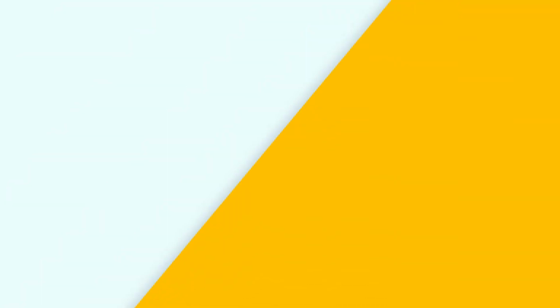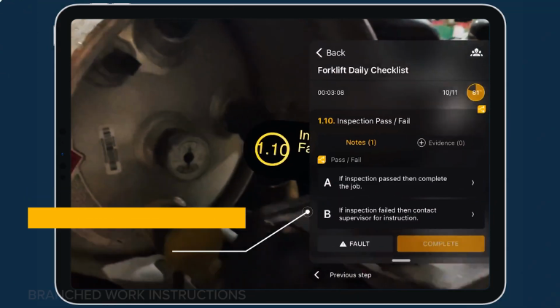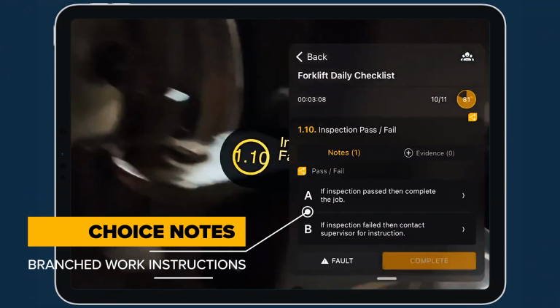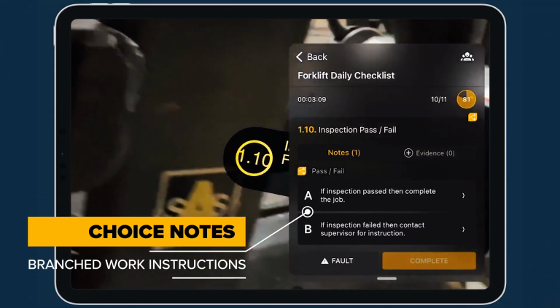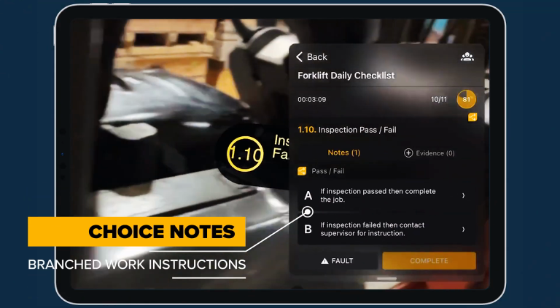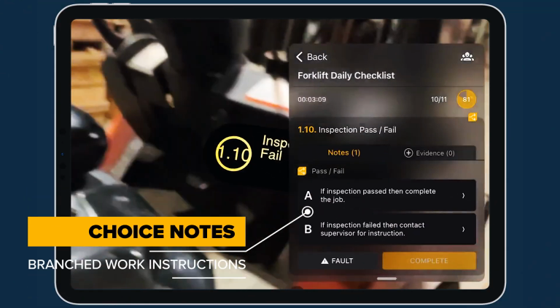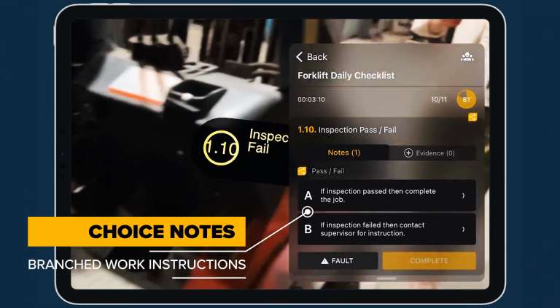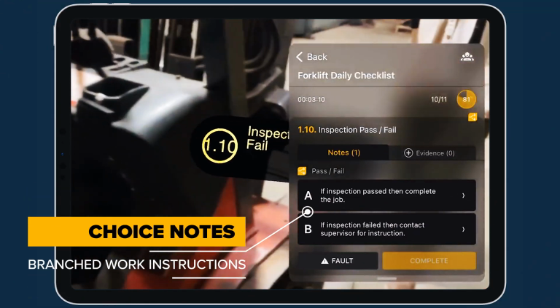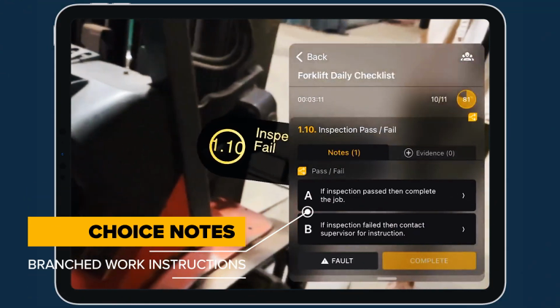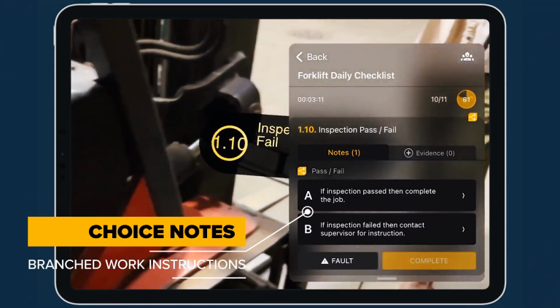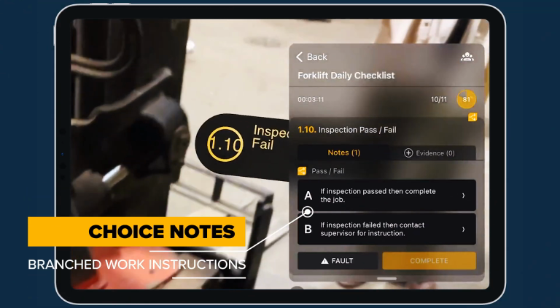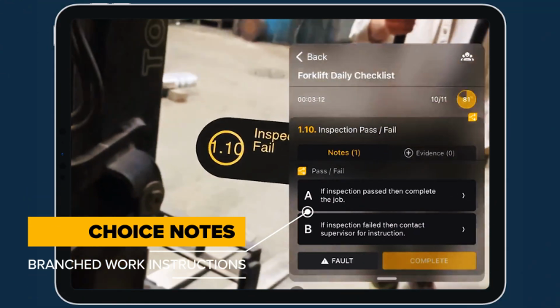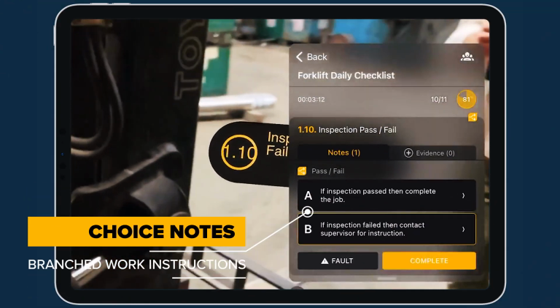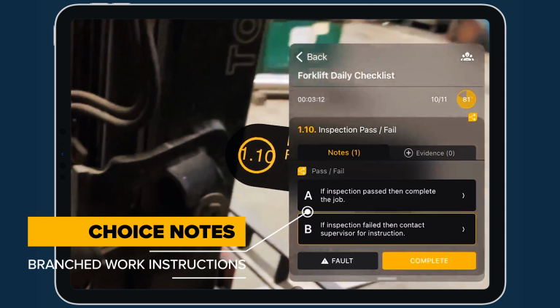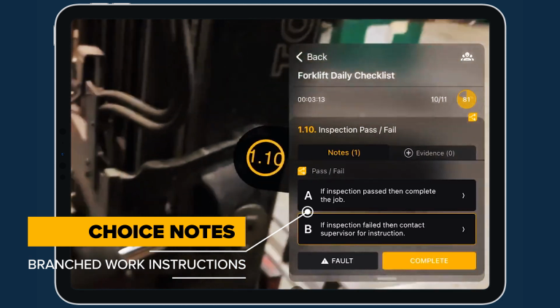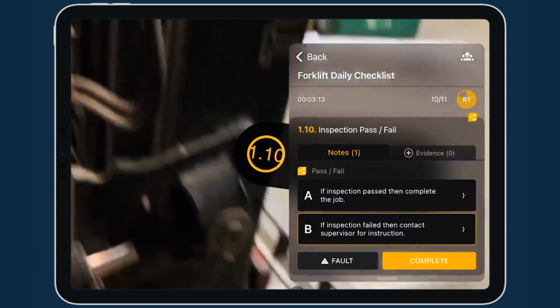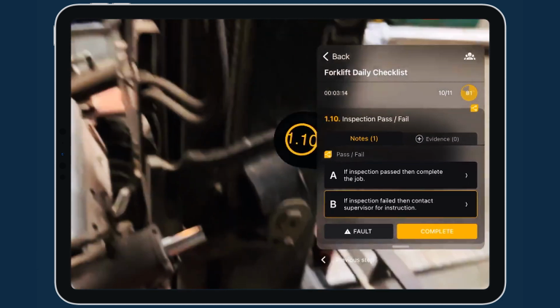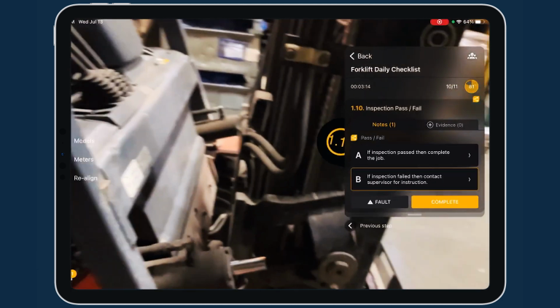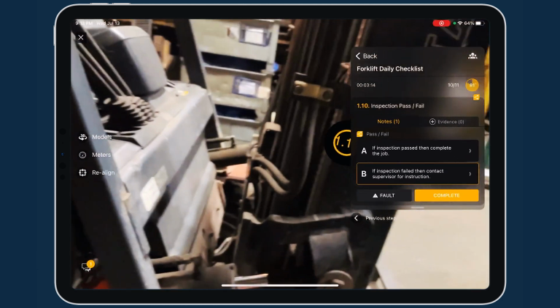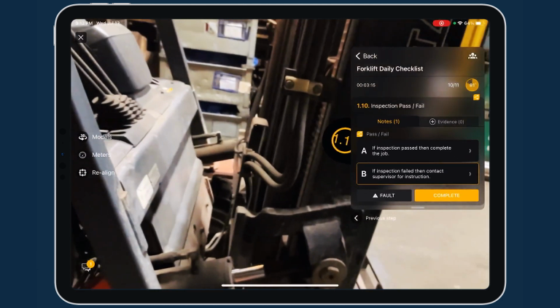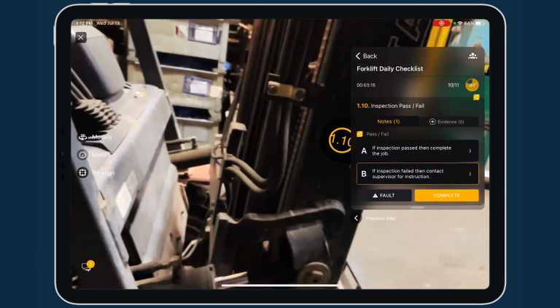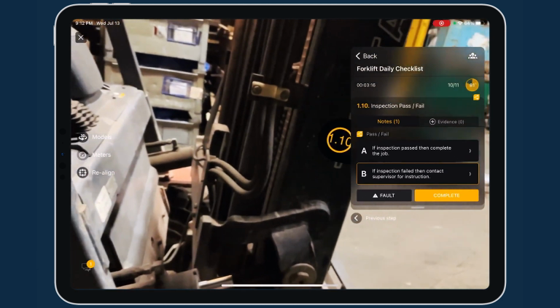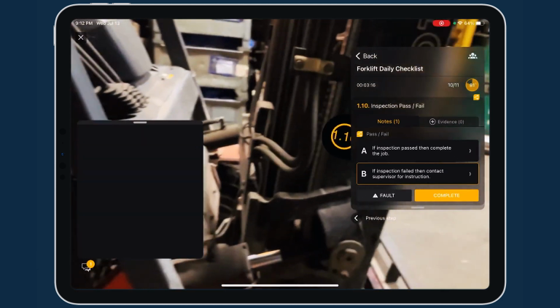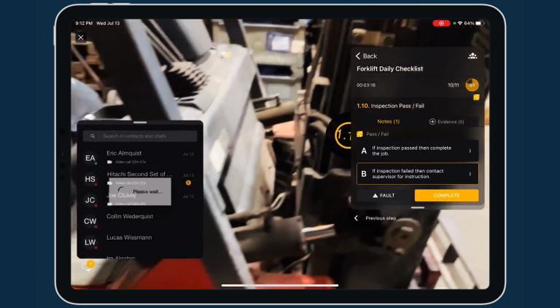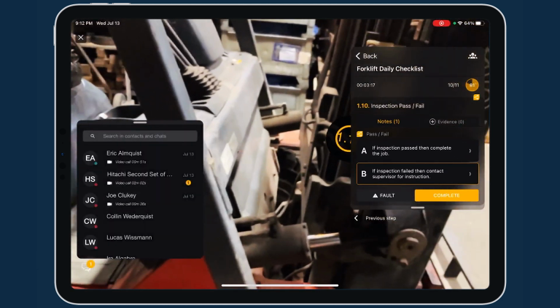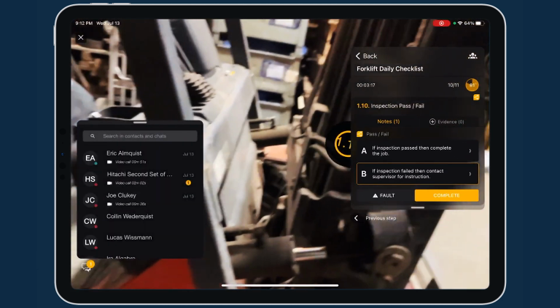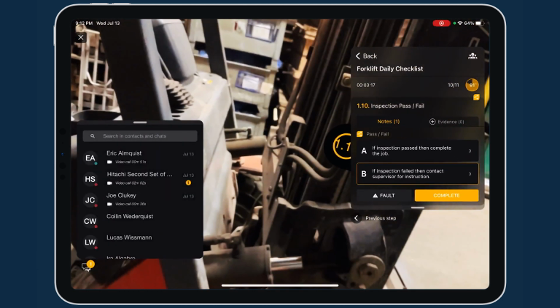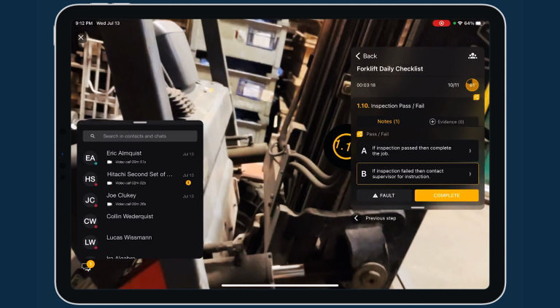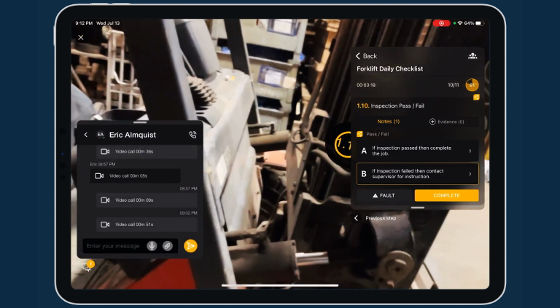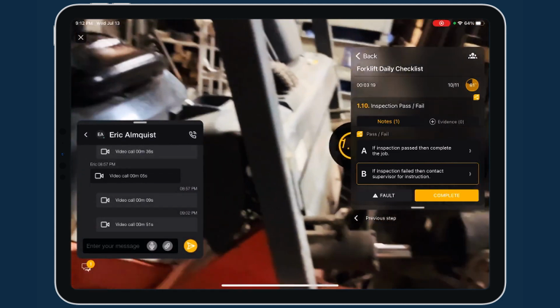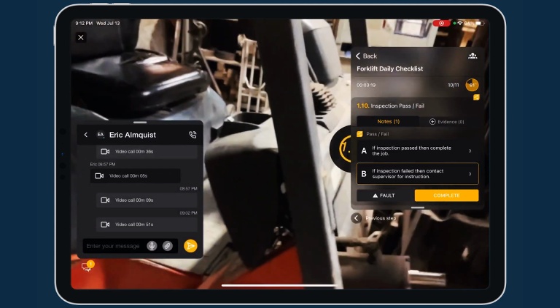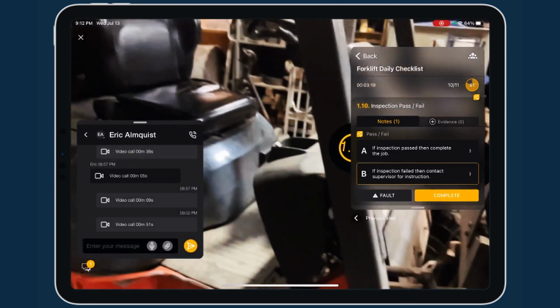Choice Notes support branched work instructions that provide optional steps and dynamic guidance based on various criteria. They are ideal for troubleshooting, inspections, and maintenance procedures.